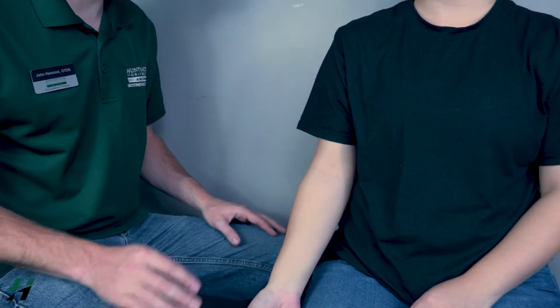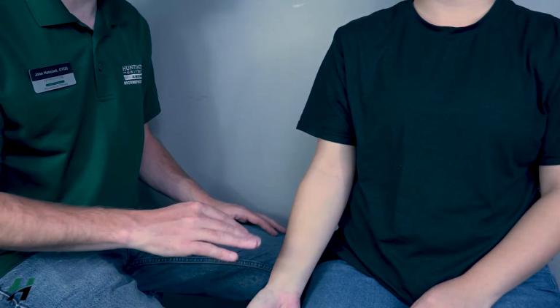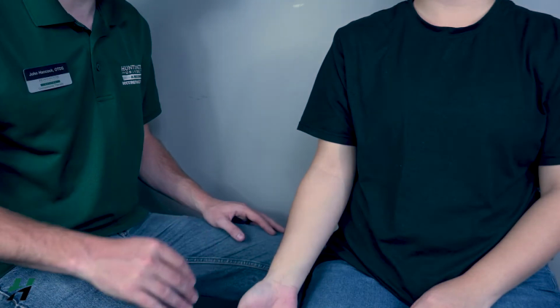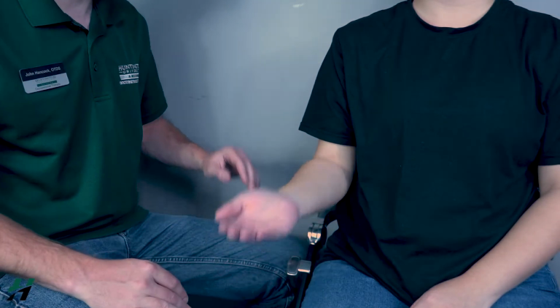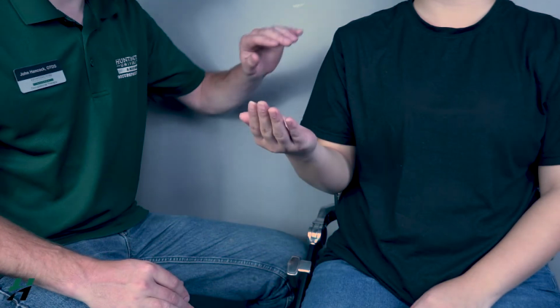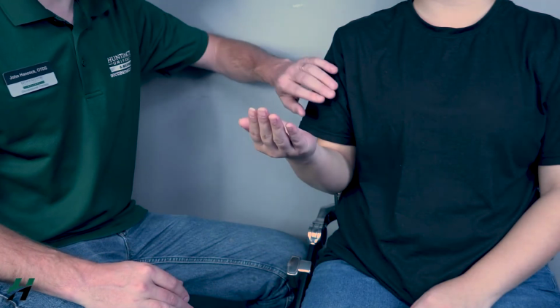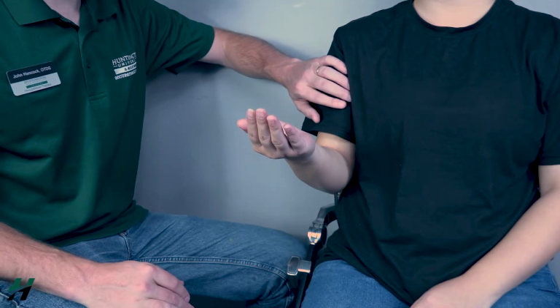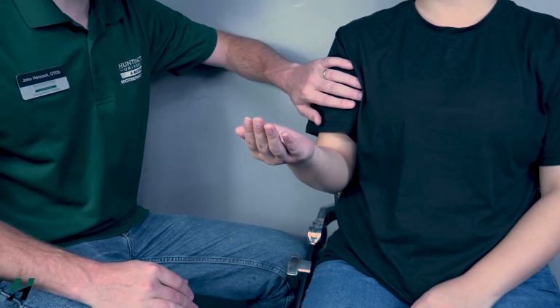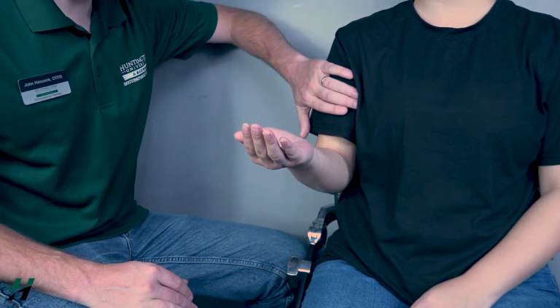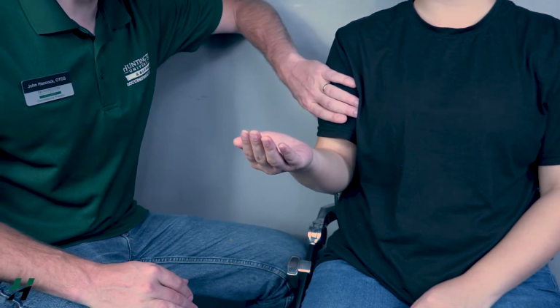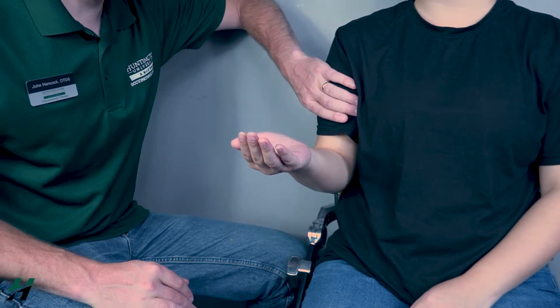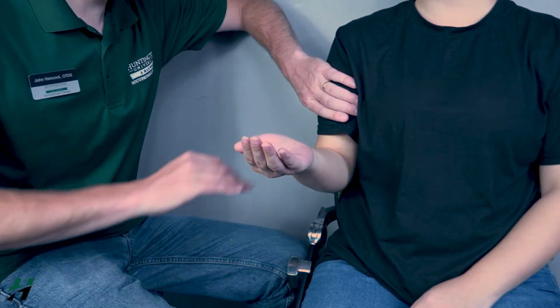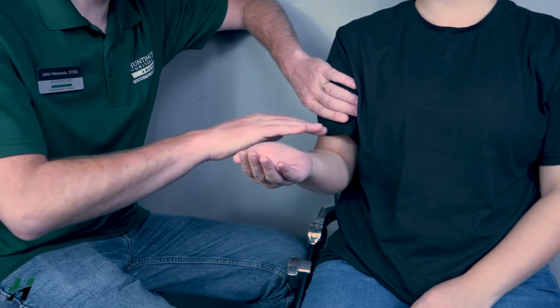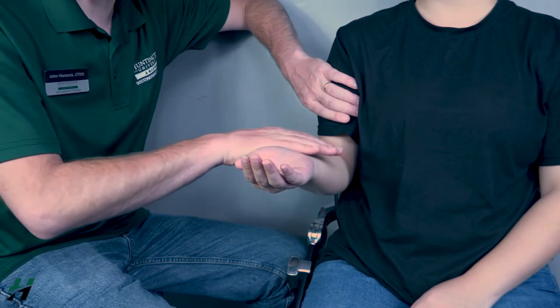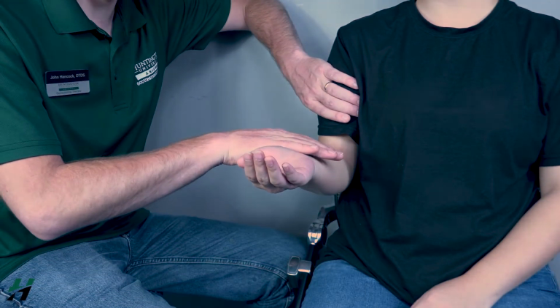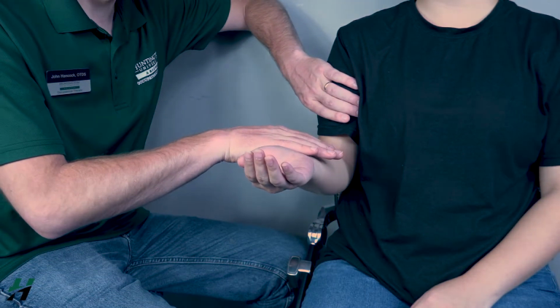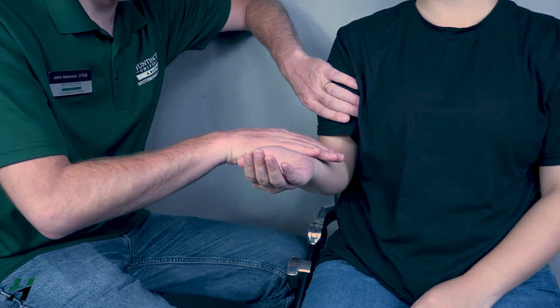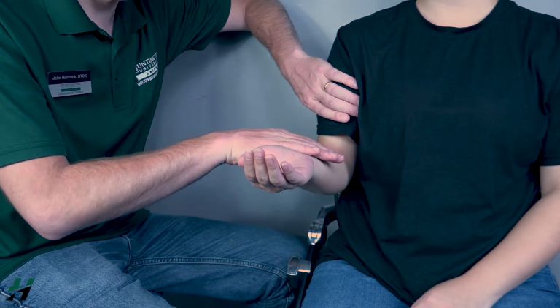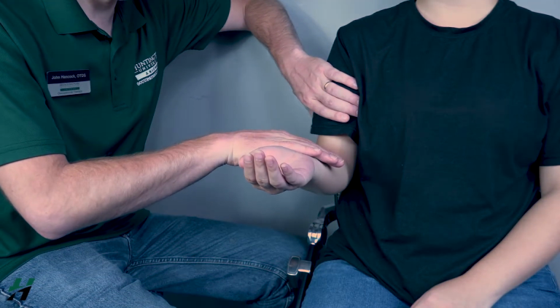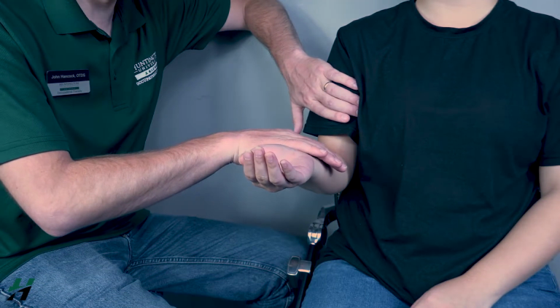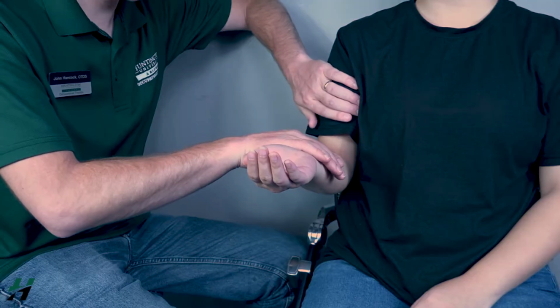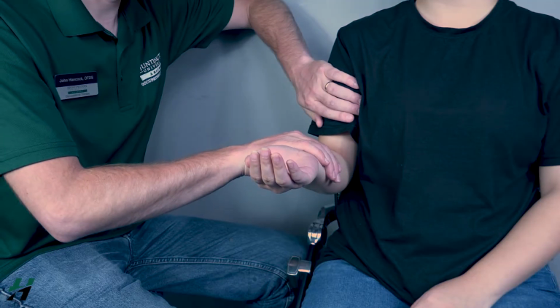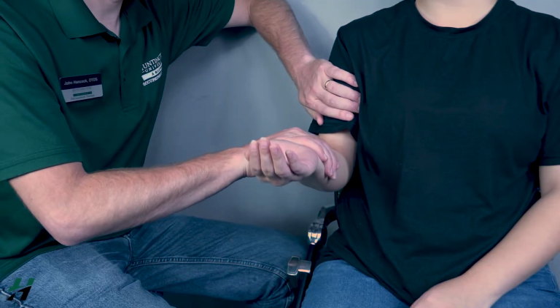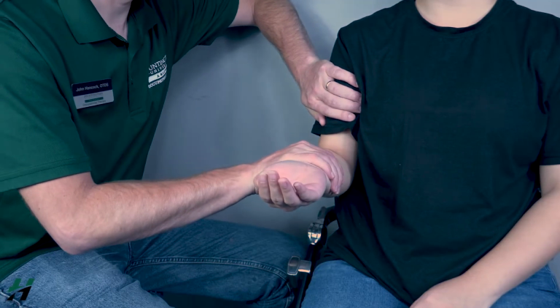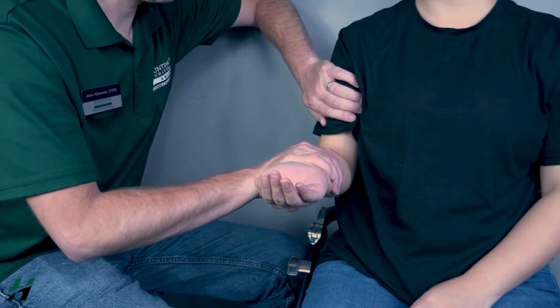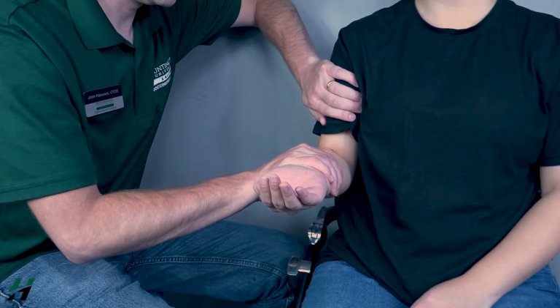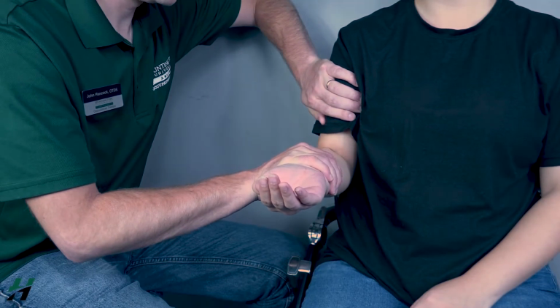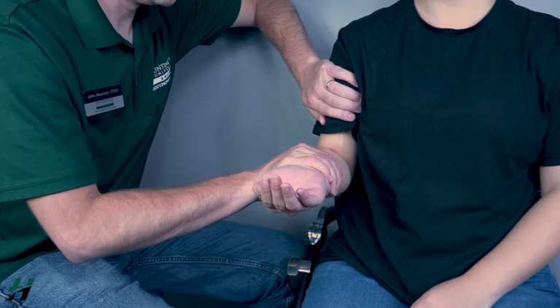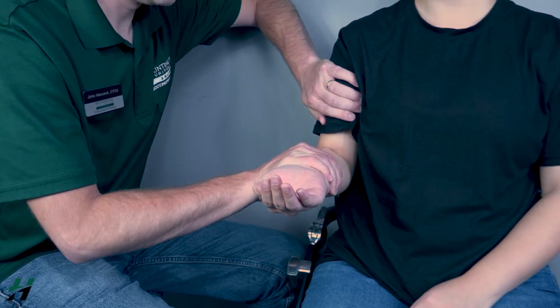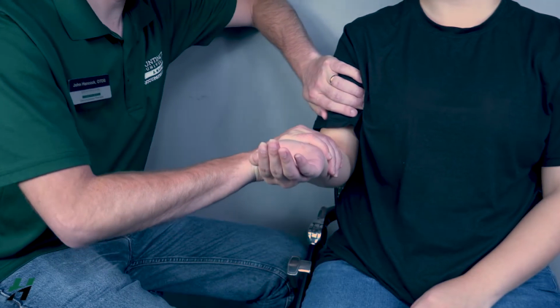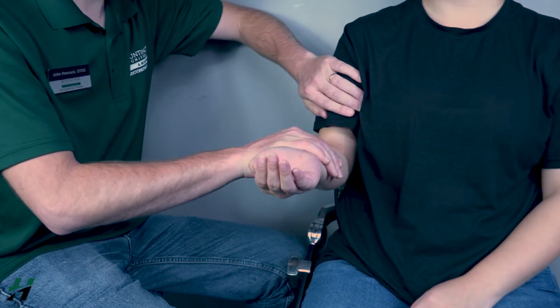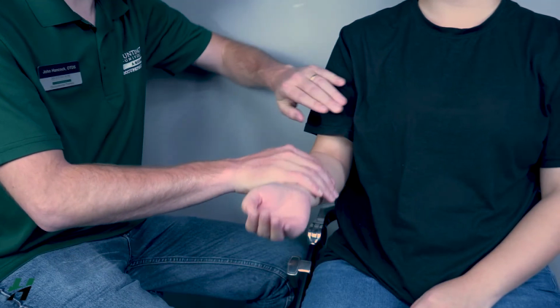Come up about halfway. I'm going to stabilize the humerus and apply resistance just proximal to the wrist. Resist me for three seconds — three, two, one — then go back down.